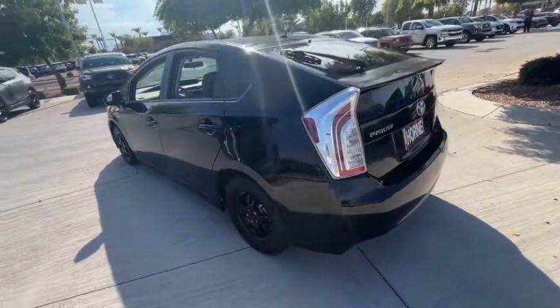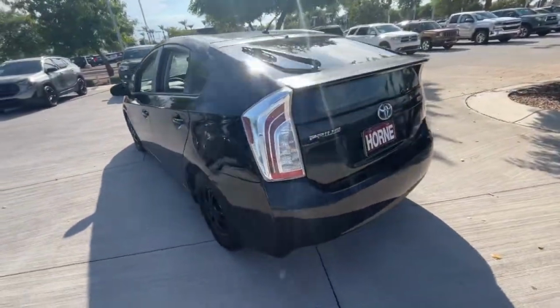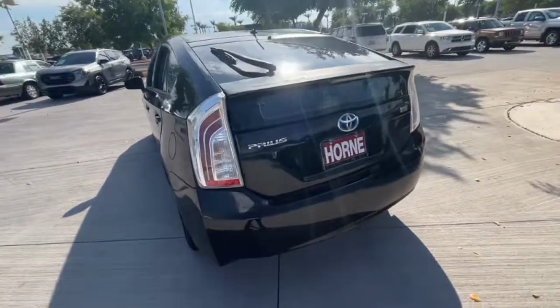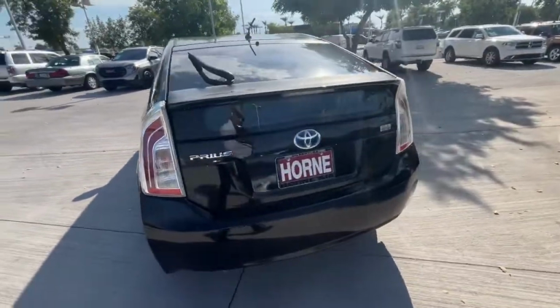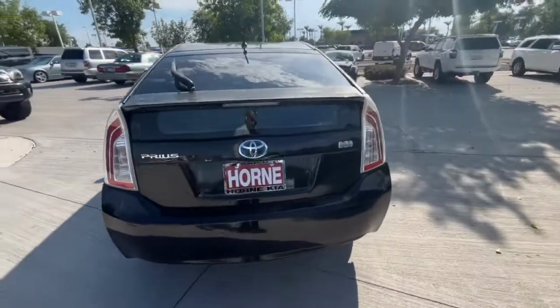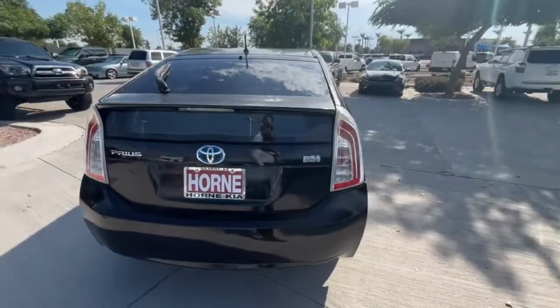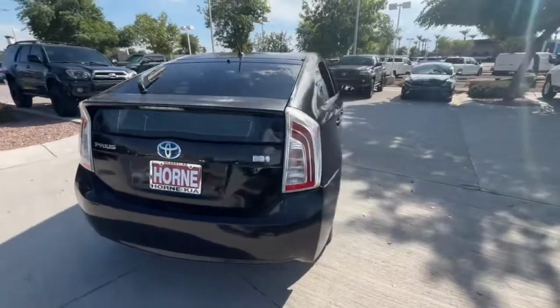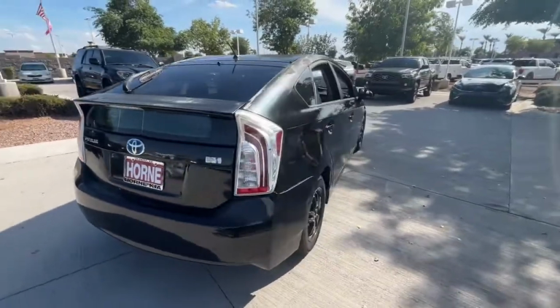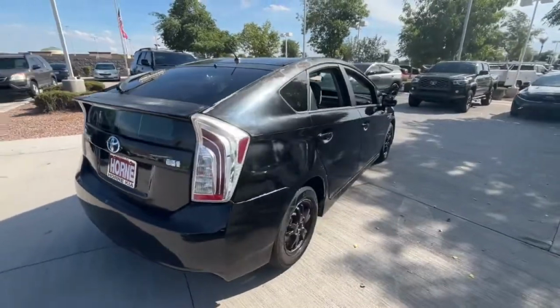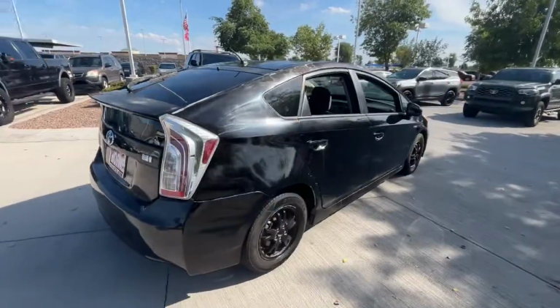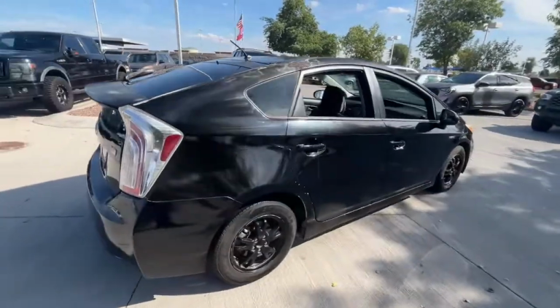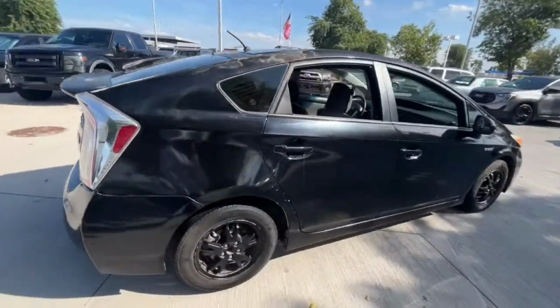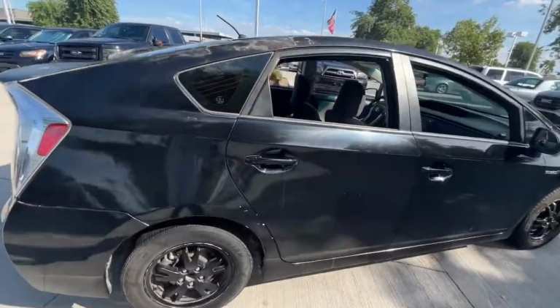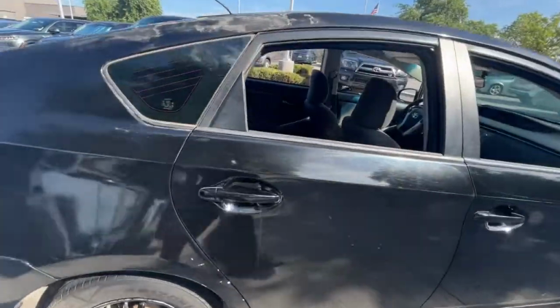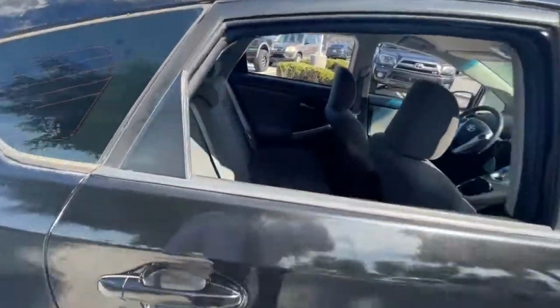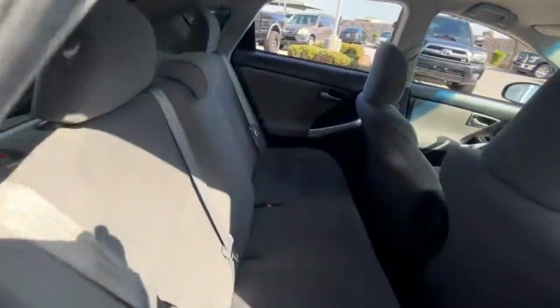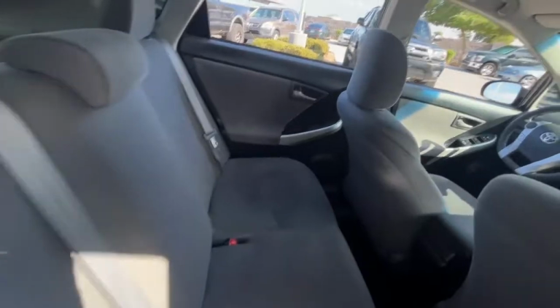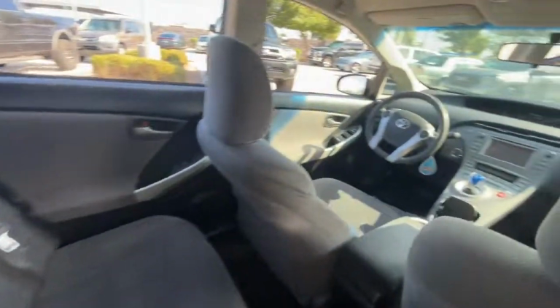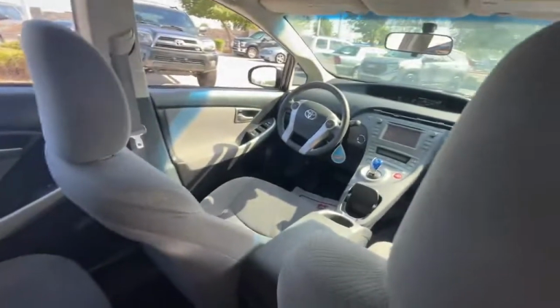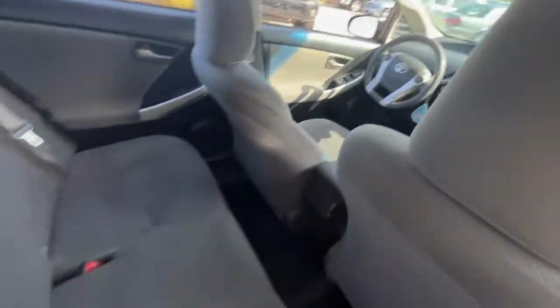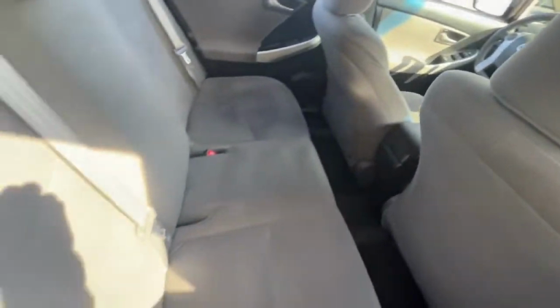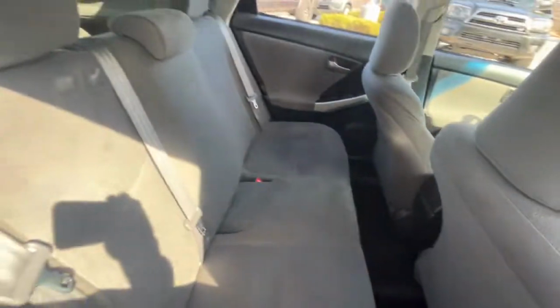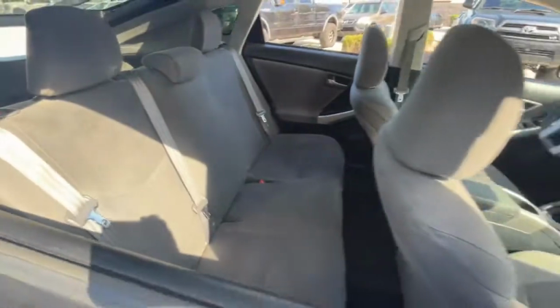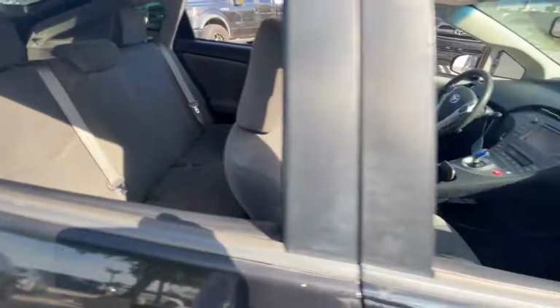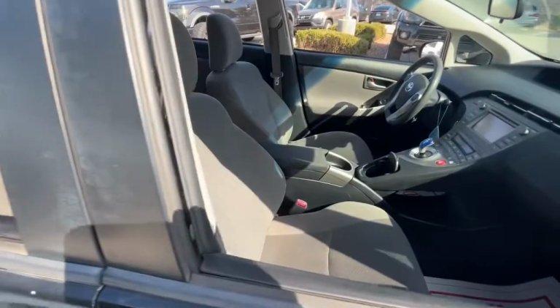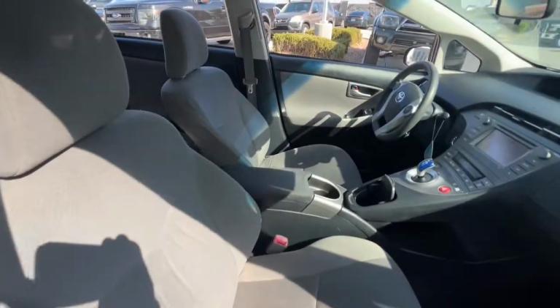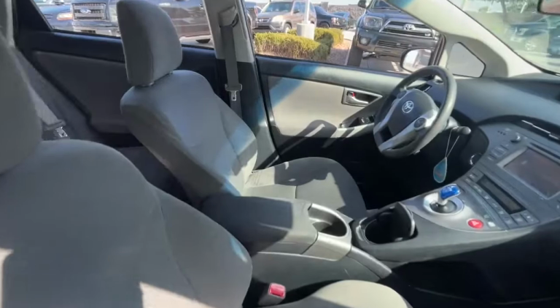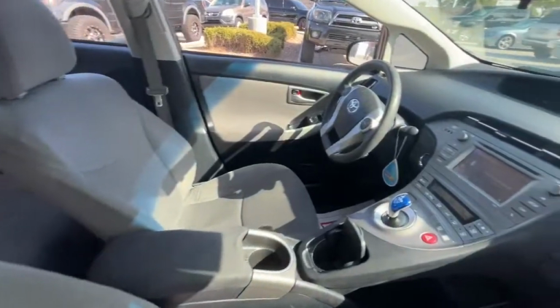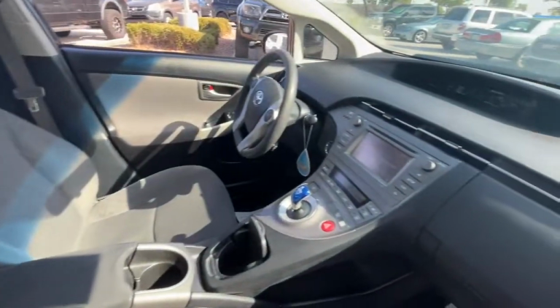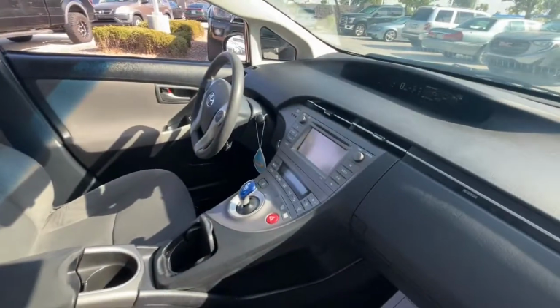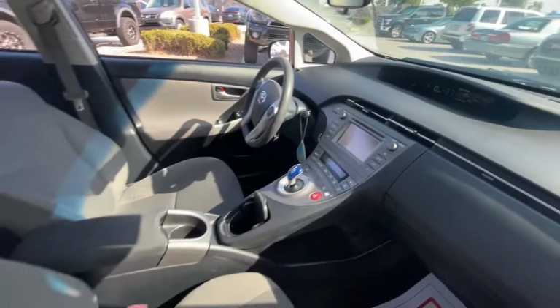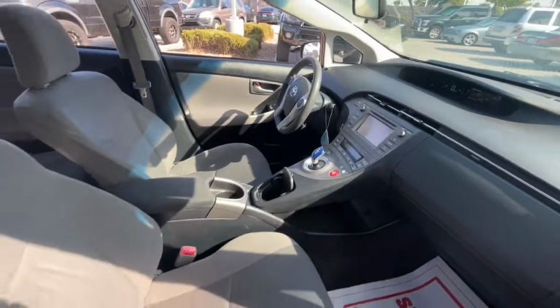These are just some of the great options this vehicle comes with: navigation system, keyless entry, satellite radio, keyless start, premium sound system, backup camera, heated mirrors, Bluetooth, and aluminum wheels.